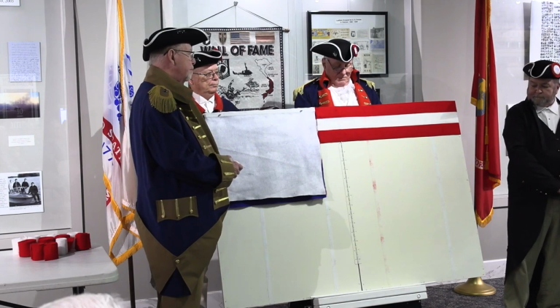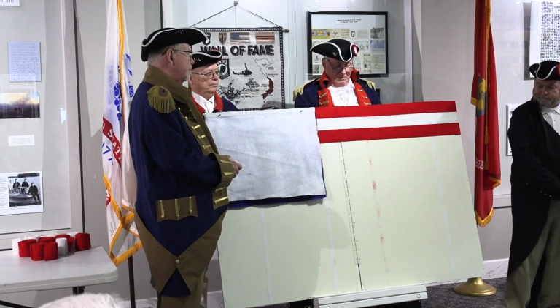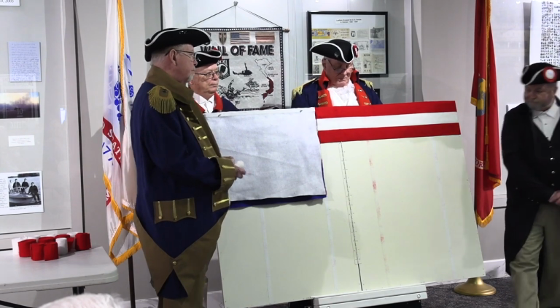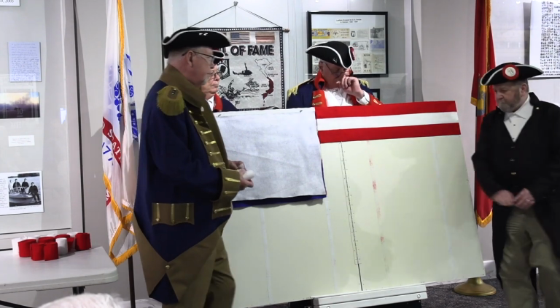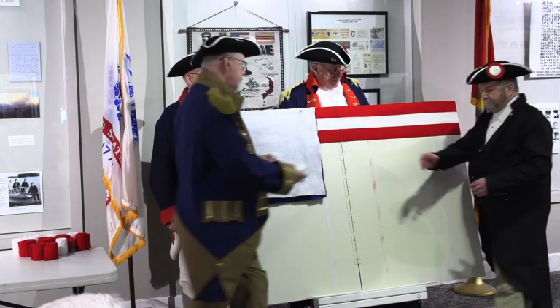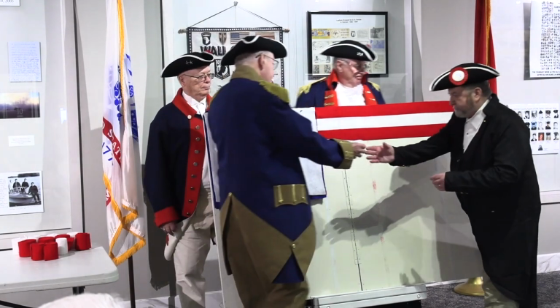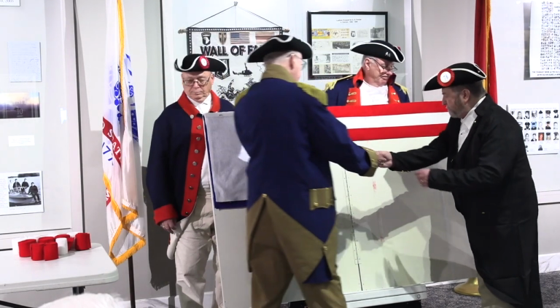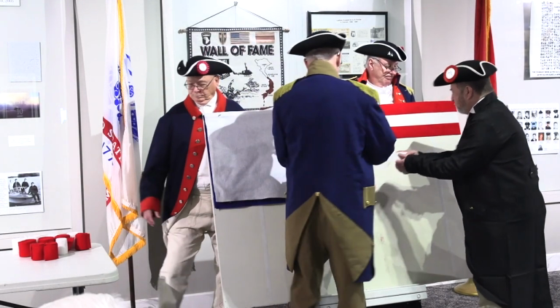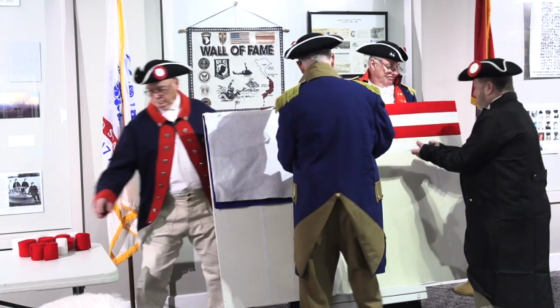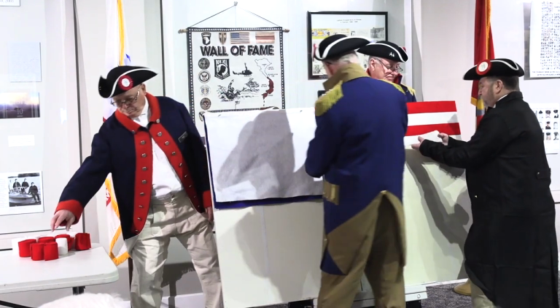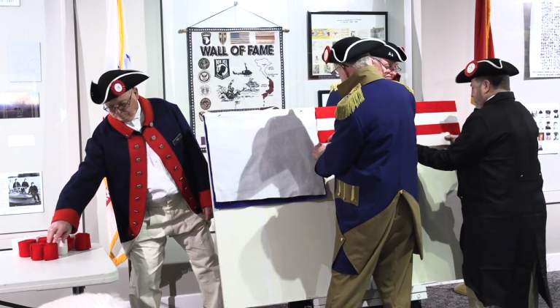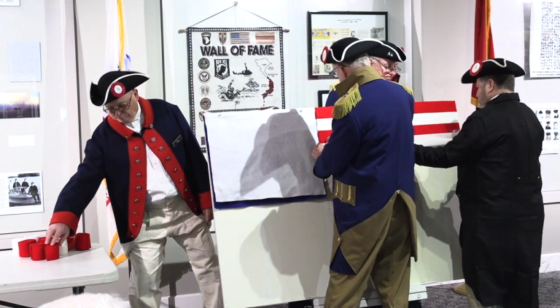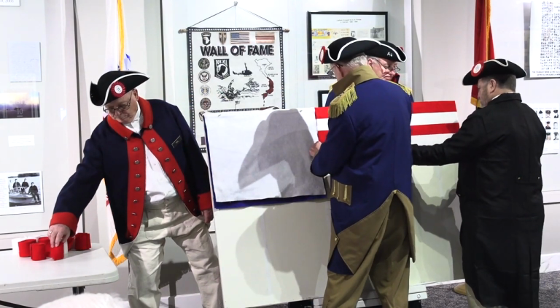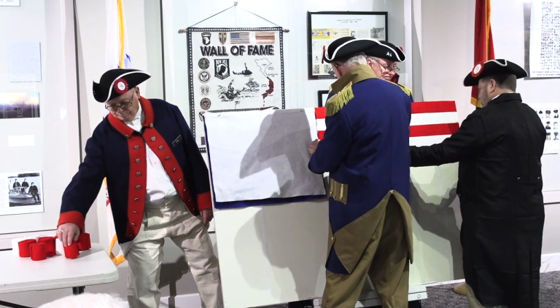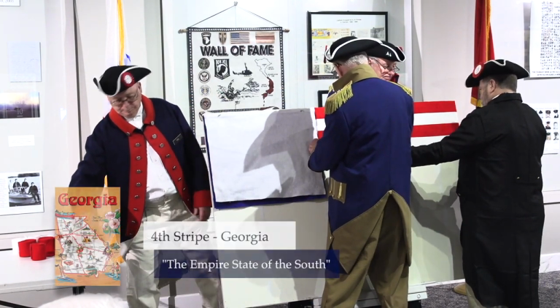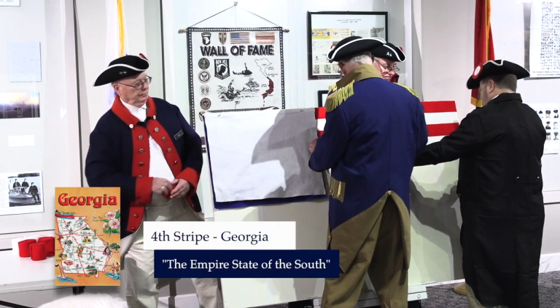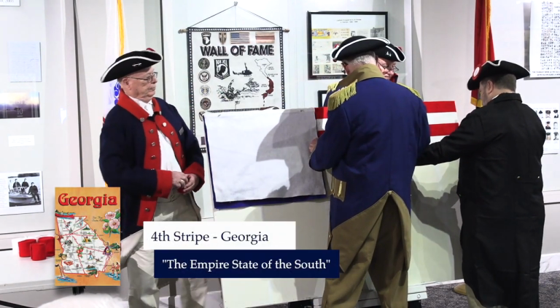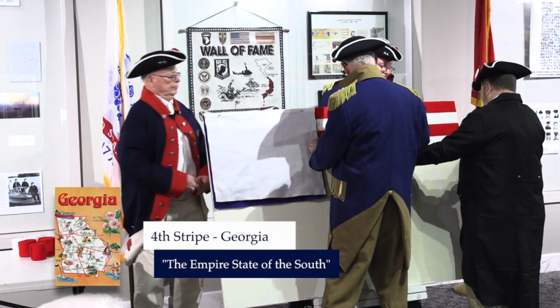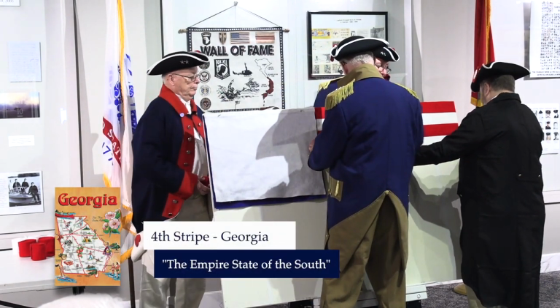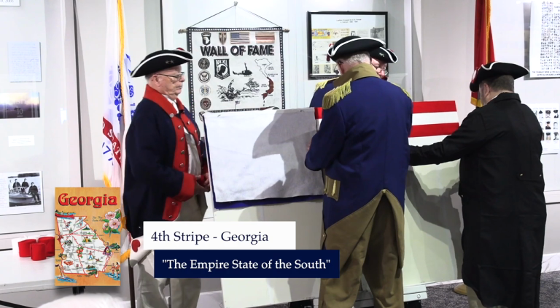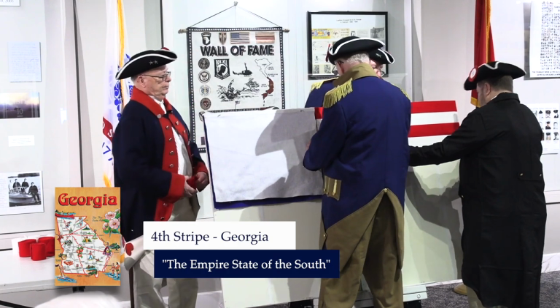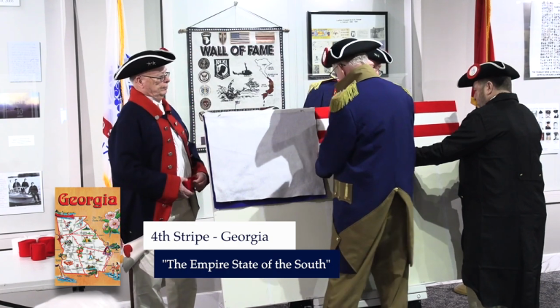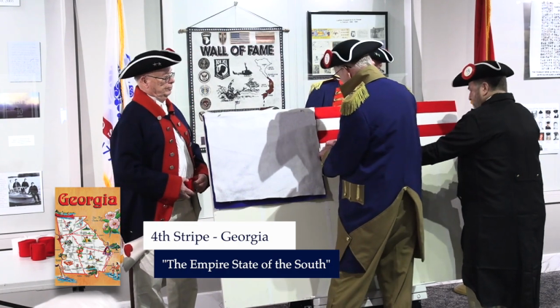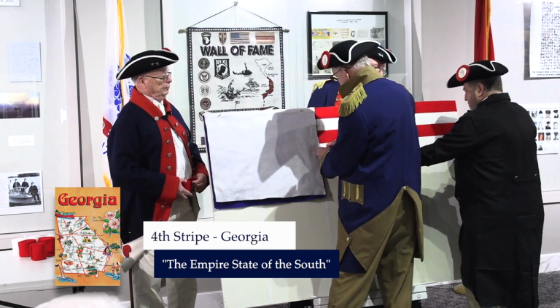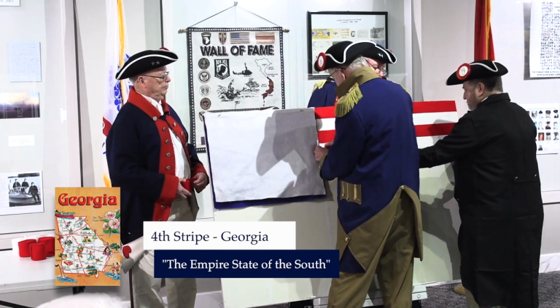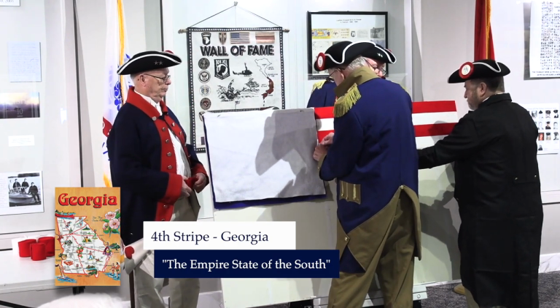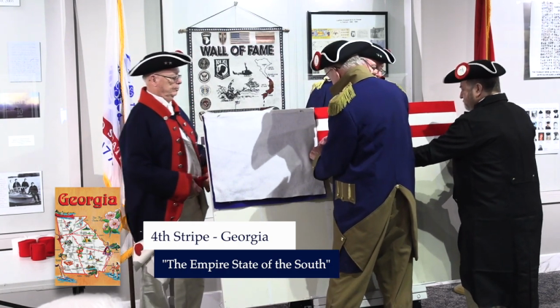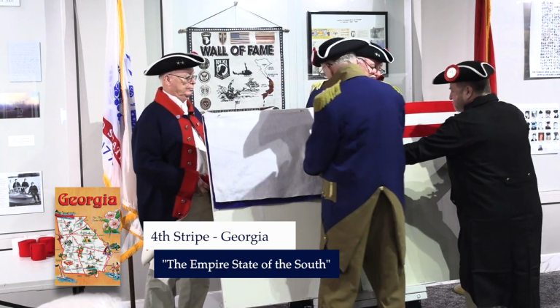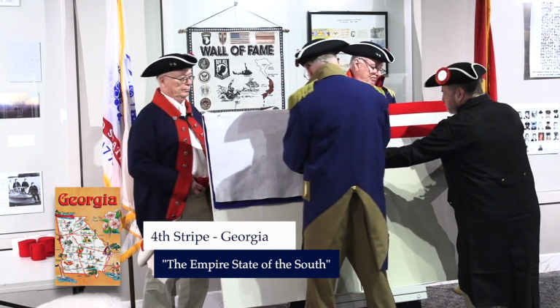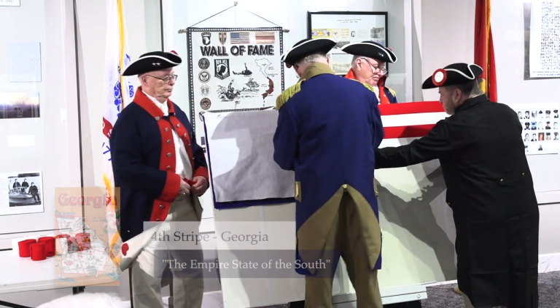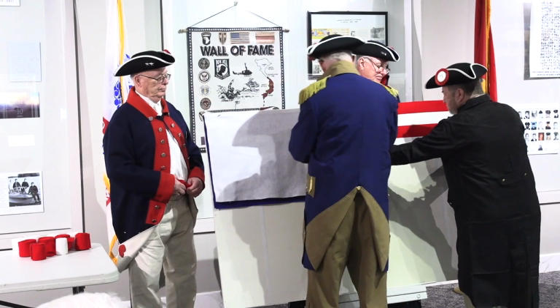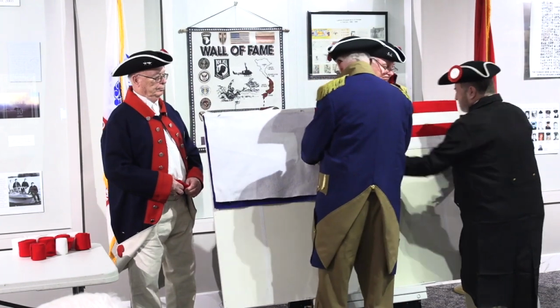The following year, 1788, eight colonies ratified the Constitution, starting with Georgia, which is known as the Empire State of the South. It was the fourth colony to approve the Constitution.